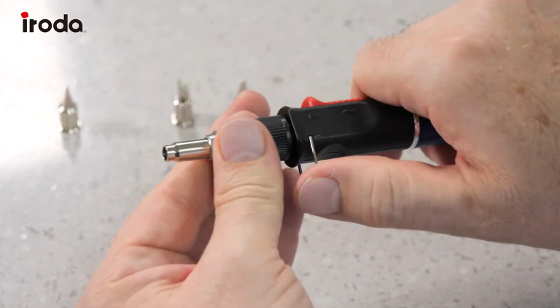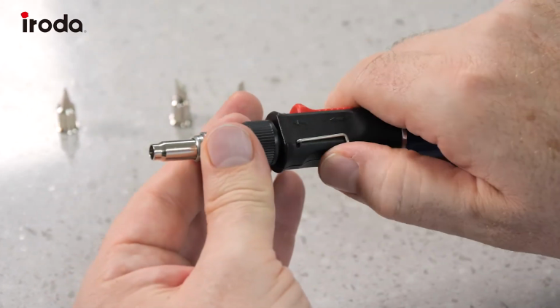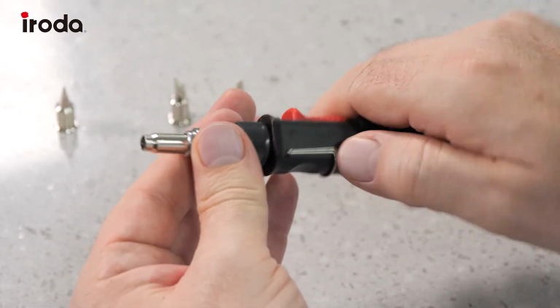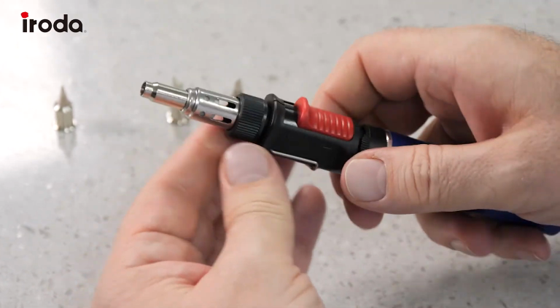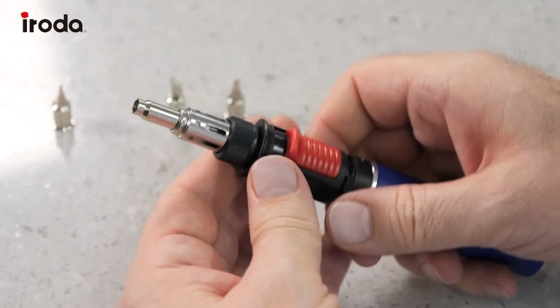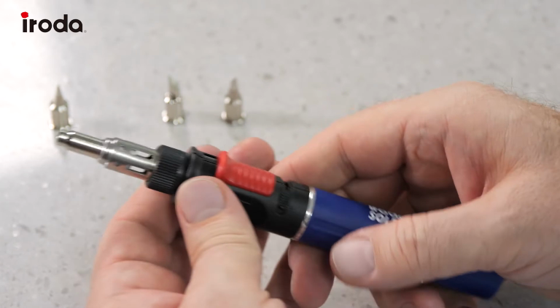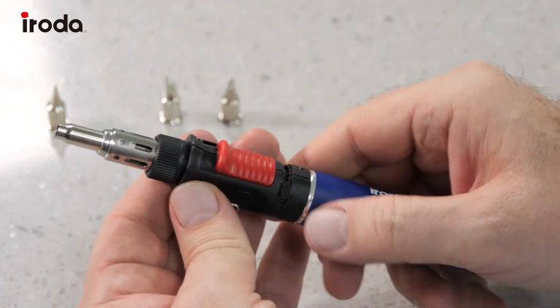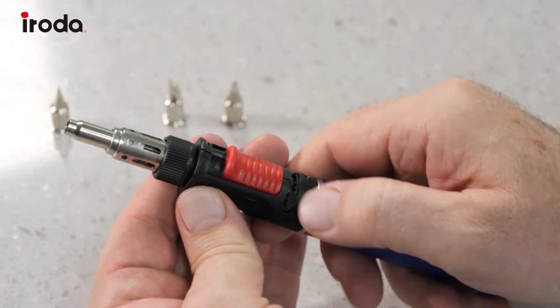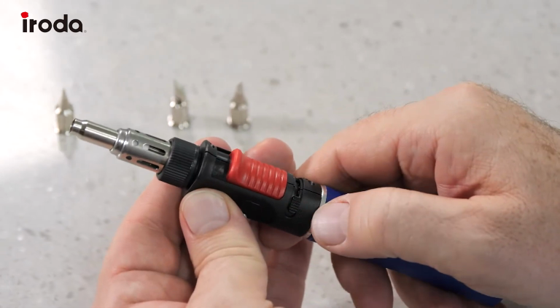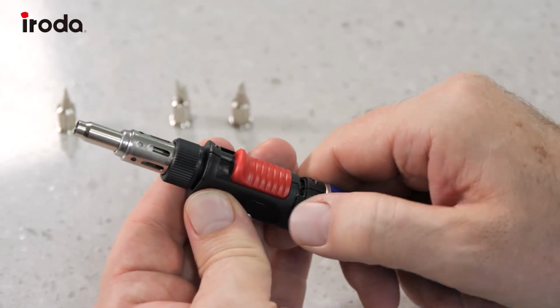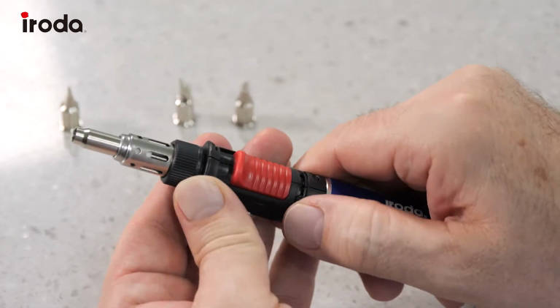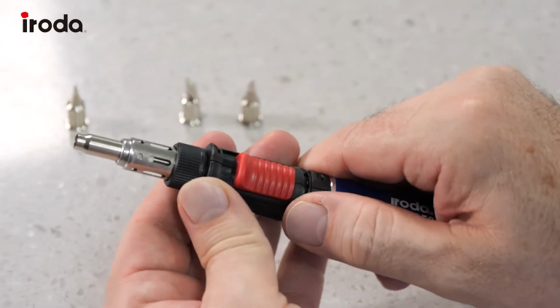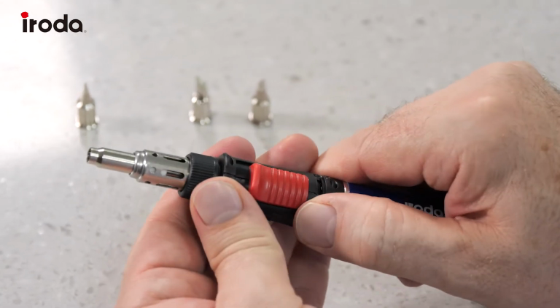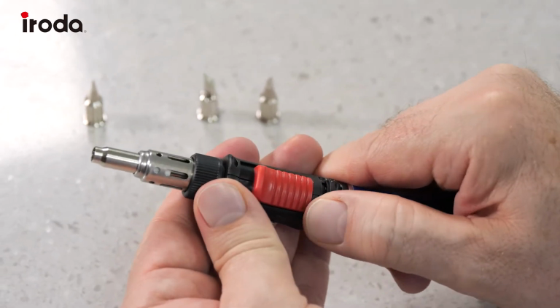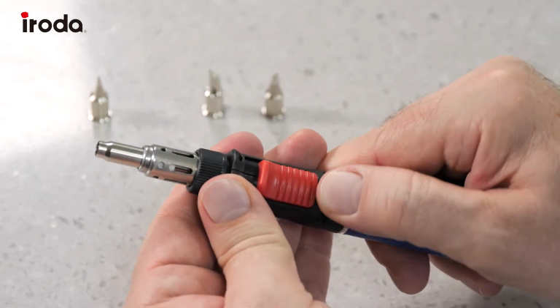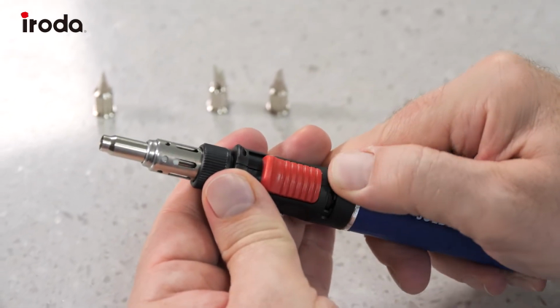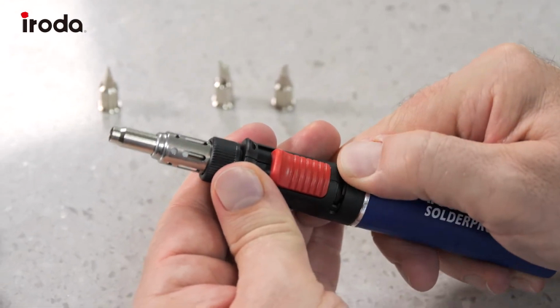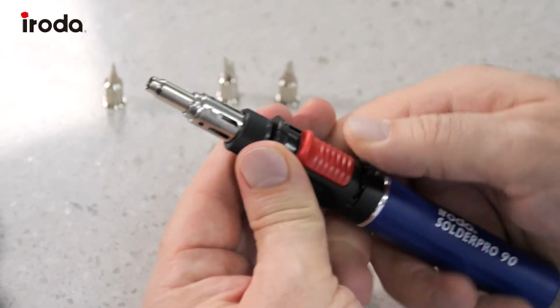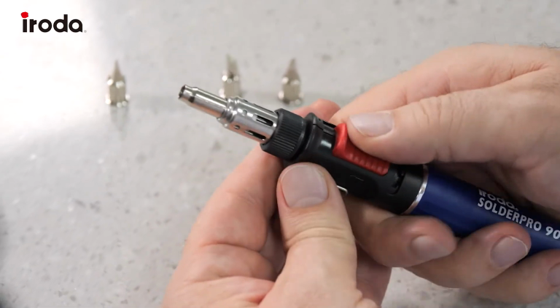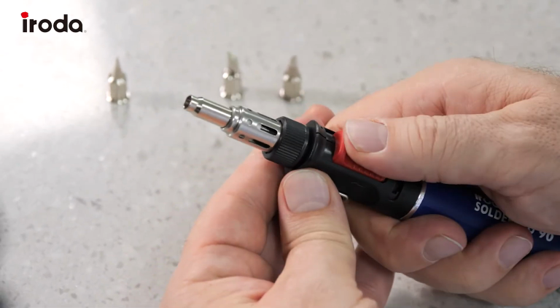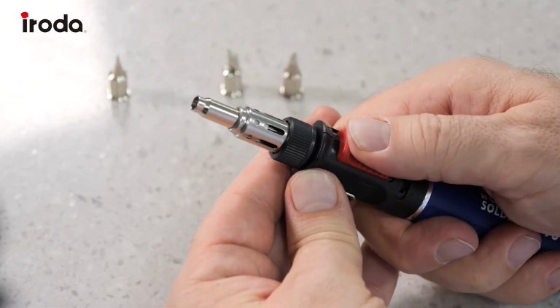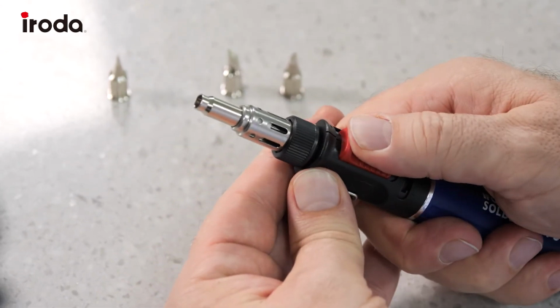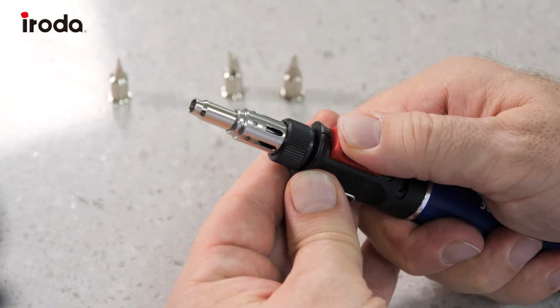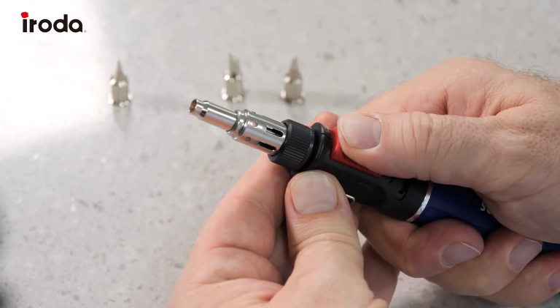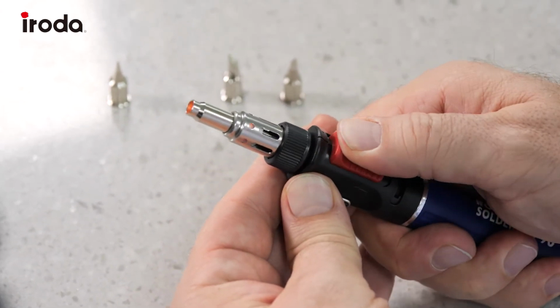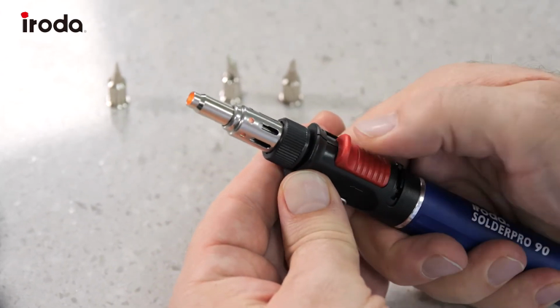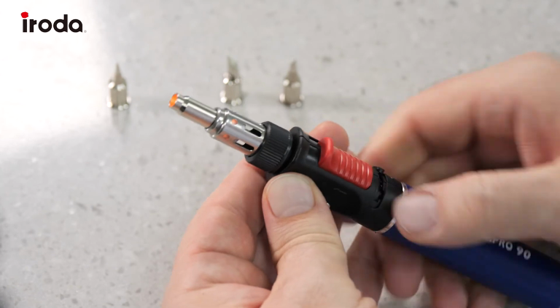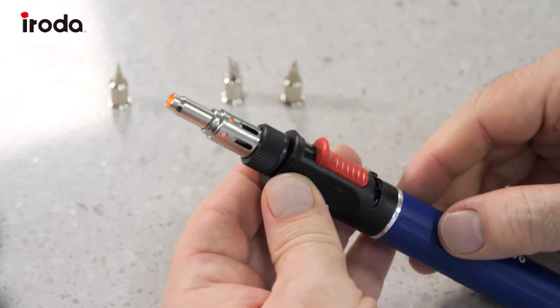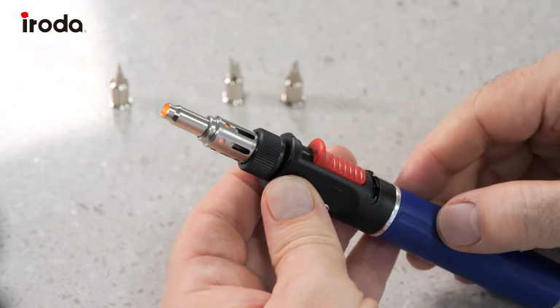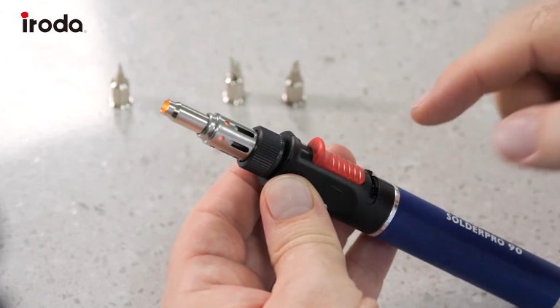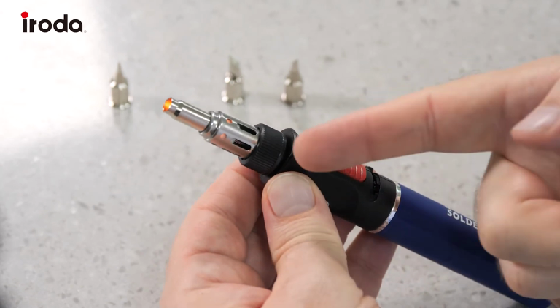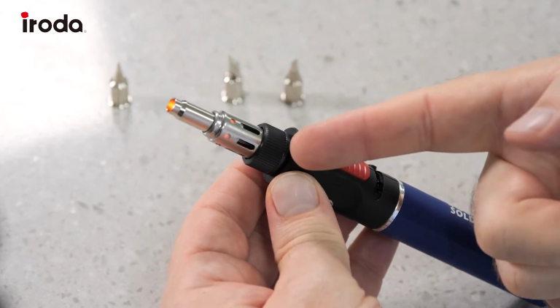Retract the stand, turn on the gas and we ignite. And there you go.